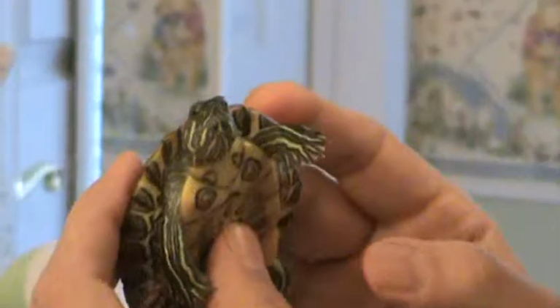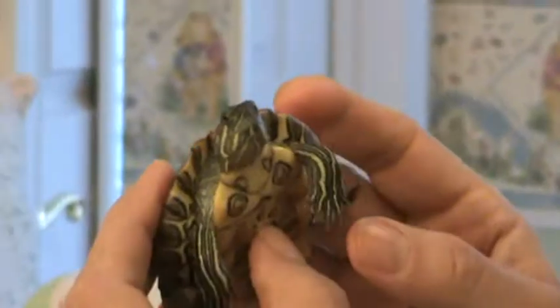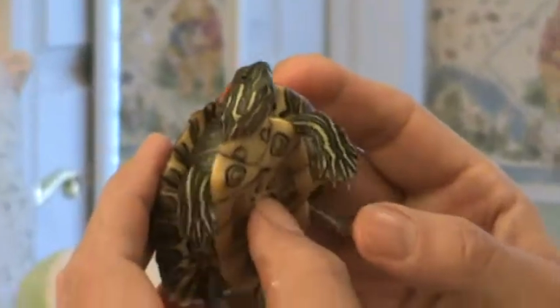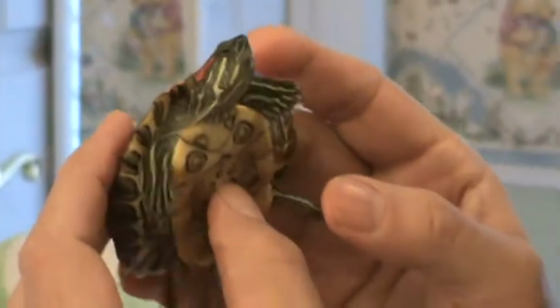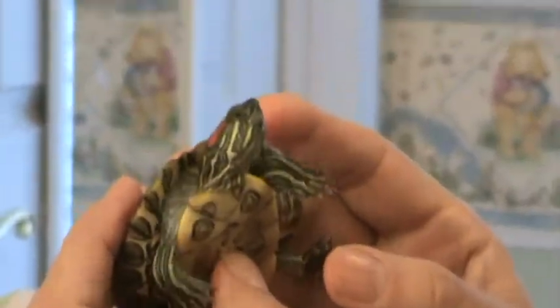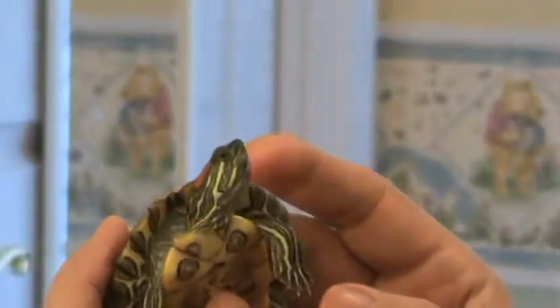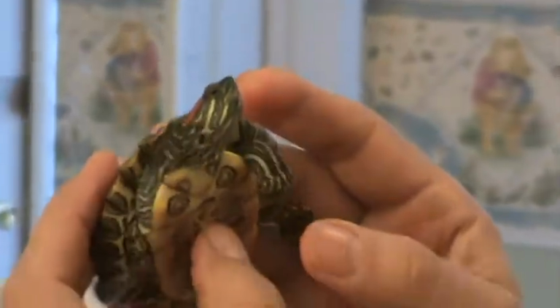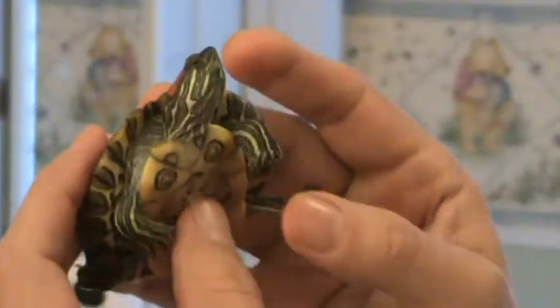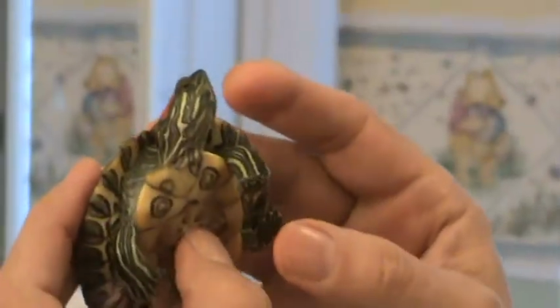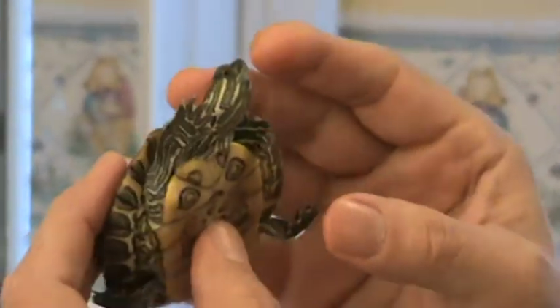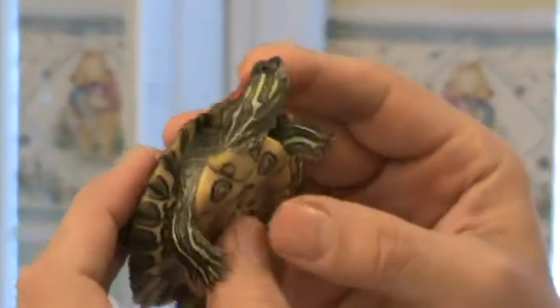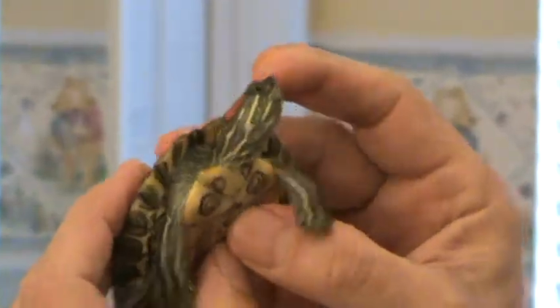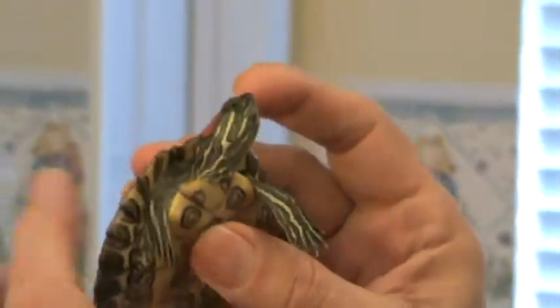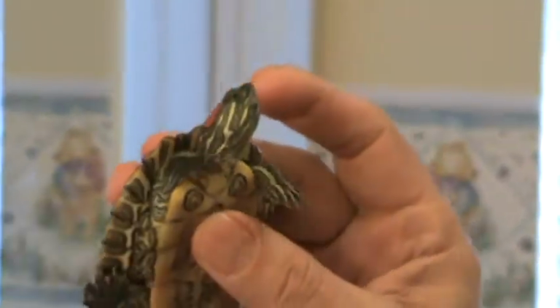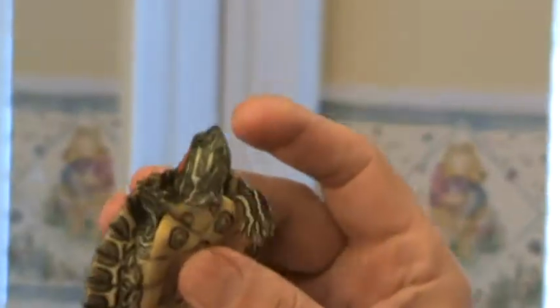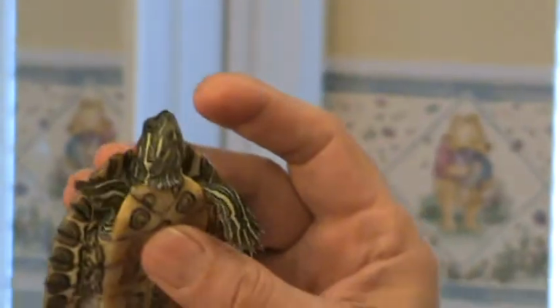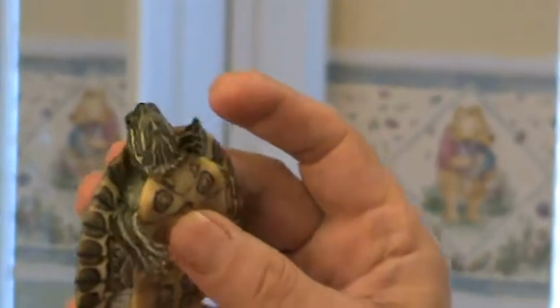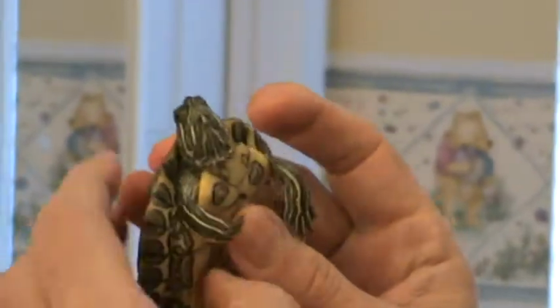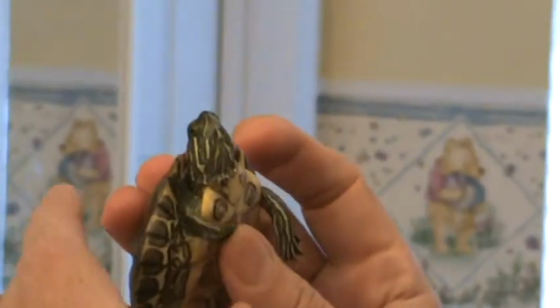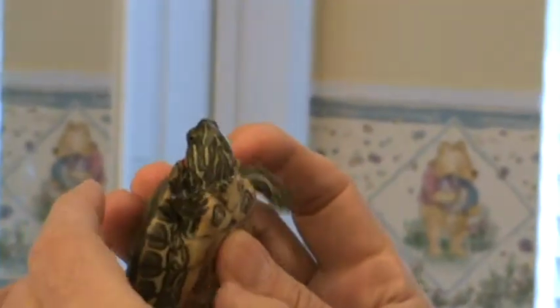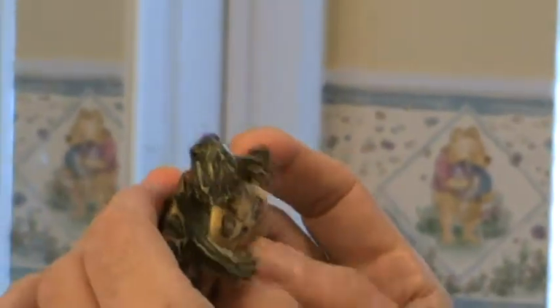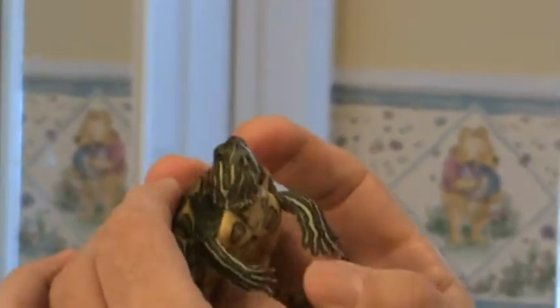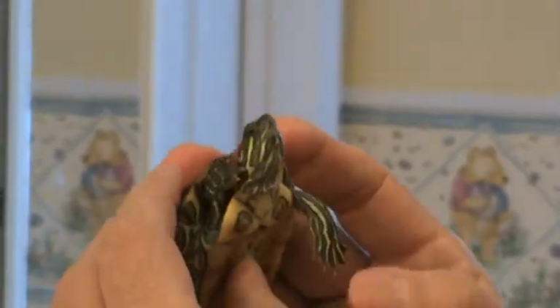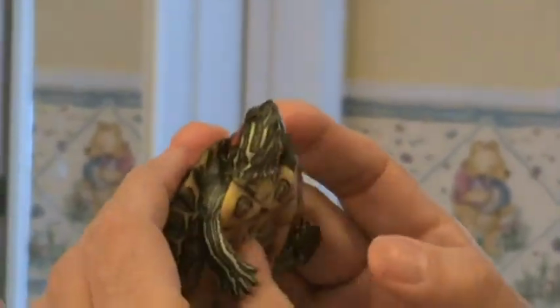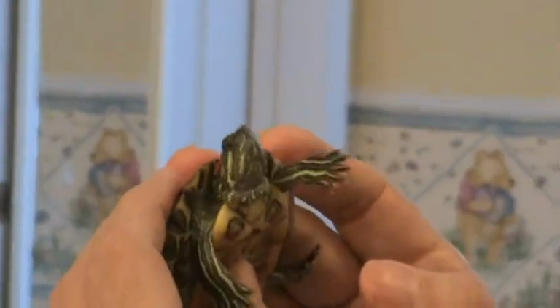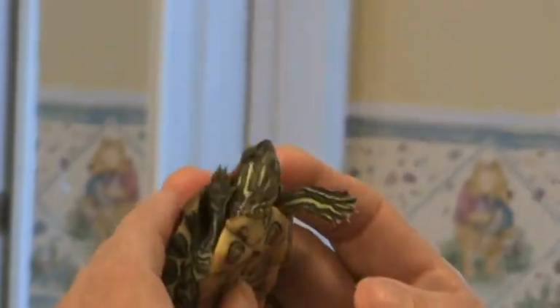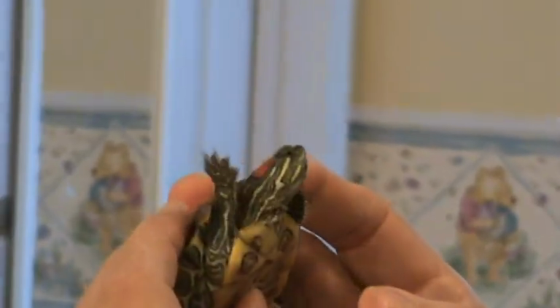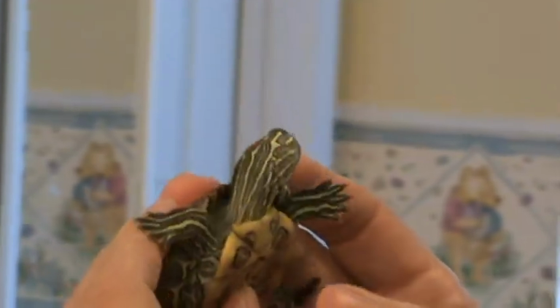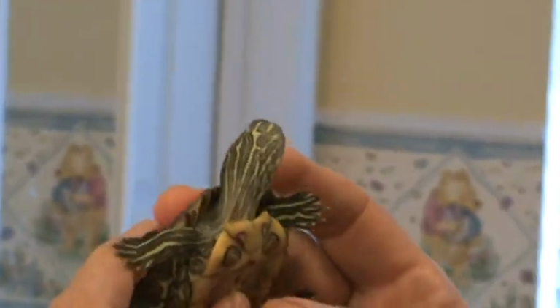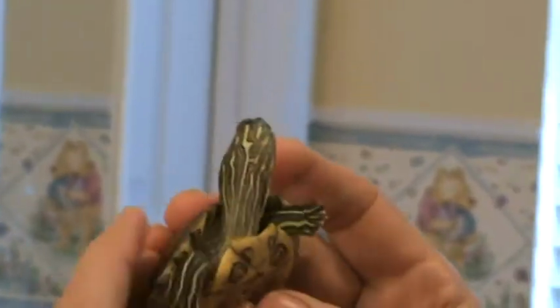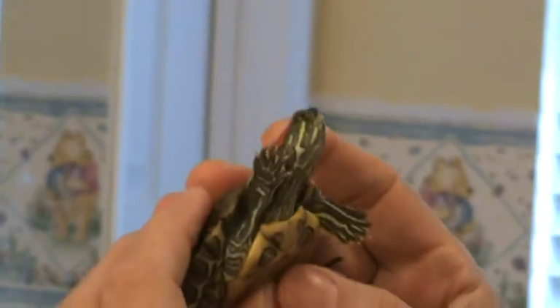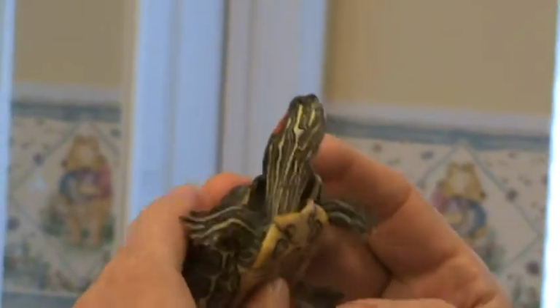Now, it doesn't last too long. She's very excited again, trying to scratch me, and she's got really sharp nails like razors. And so, this is how you stop her from scratching.